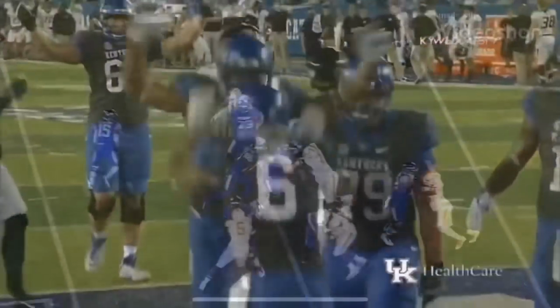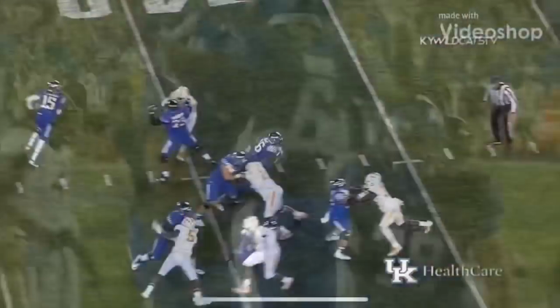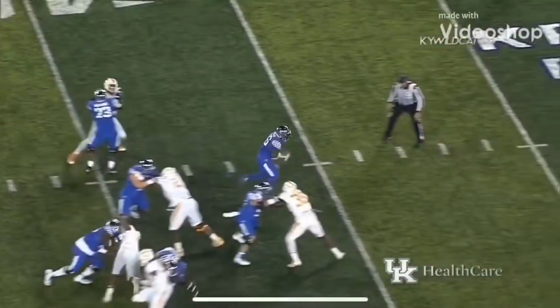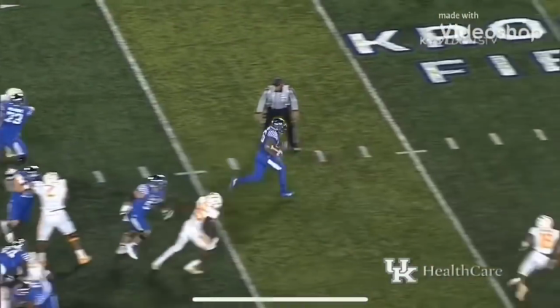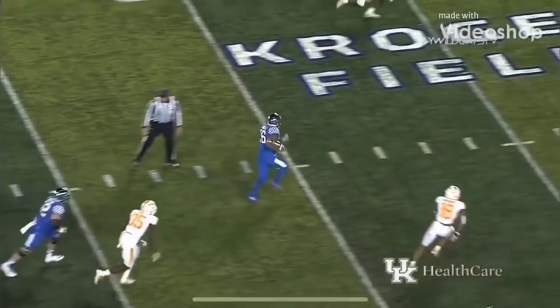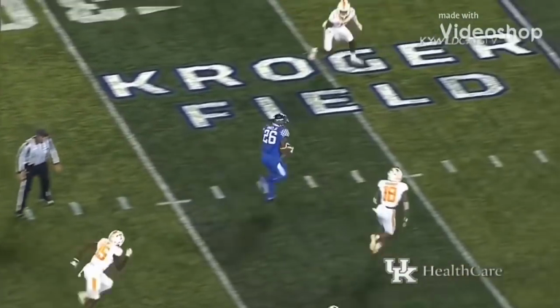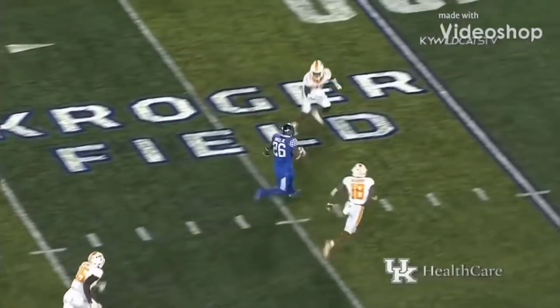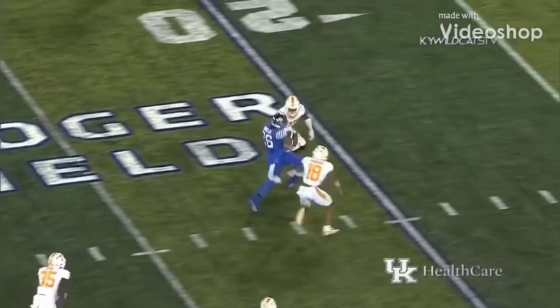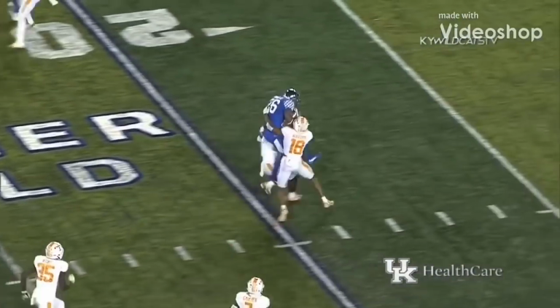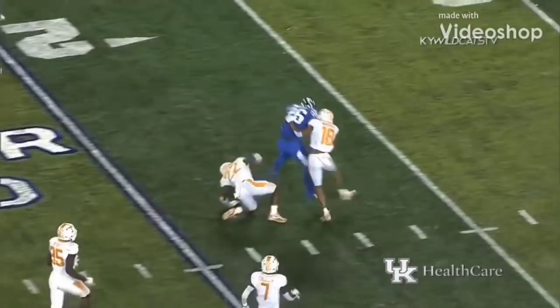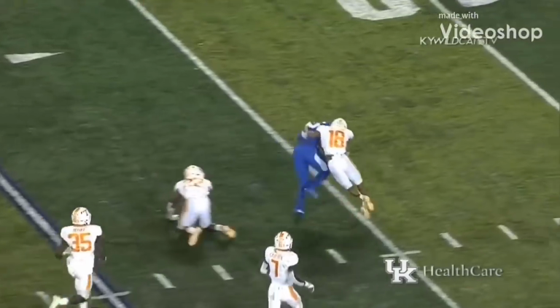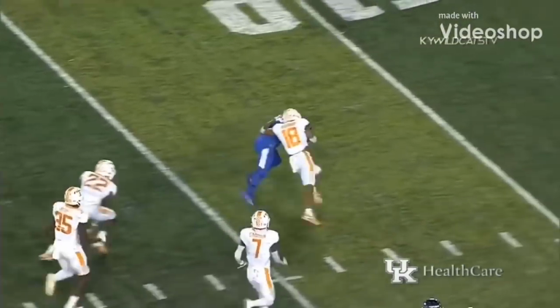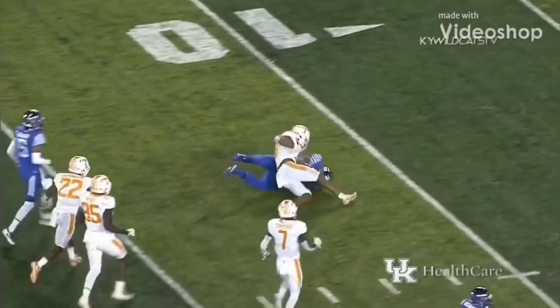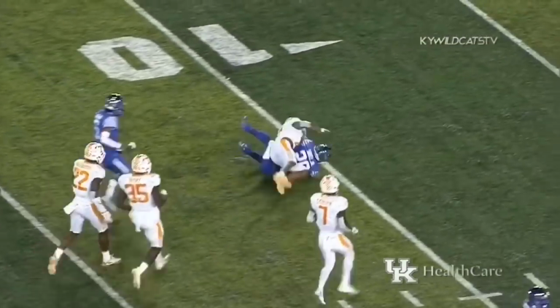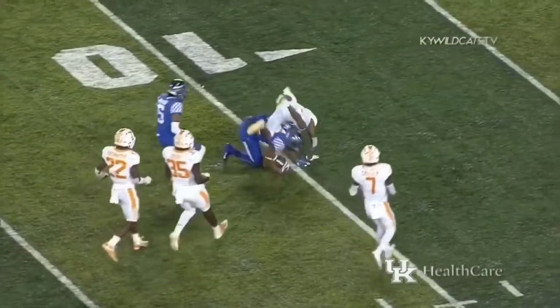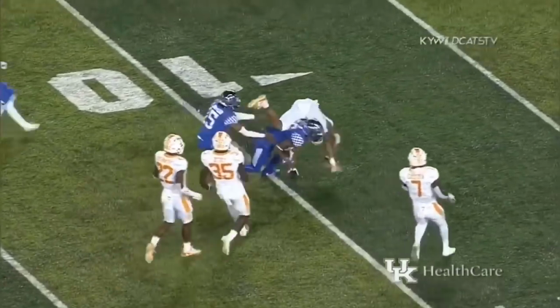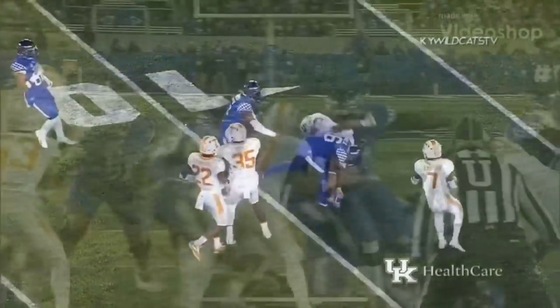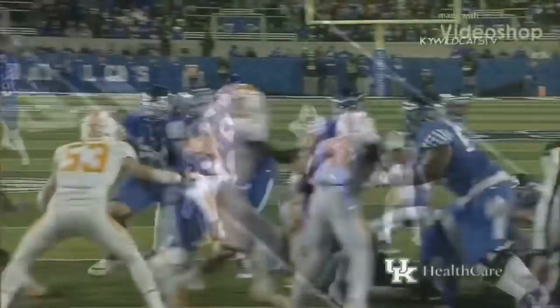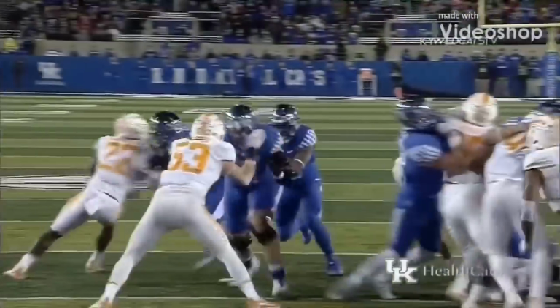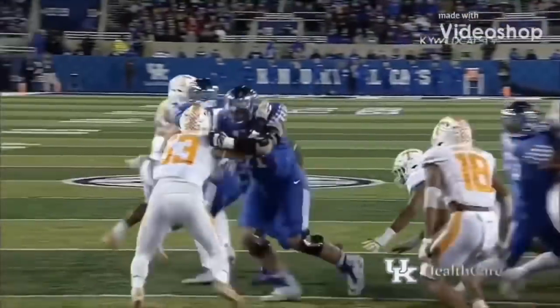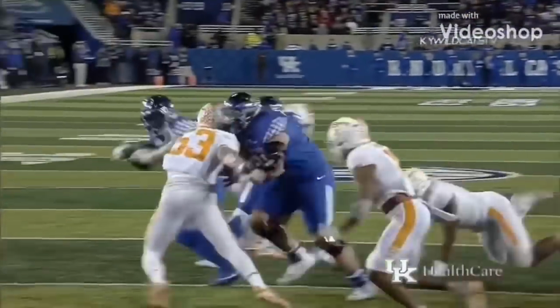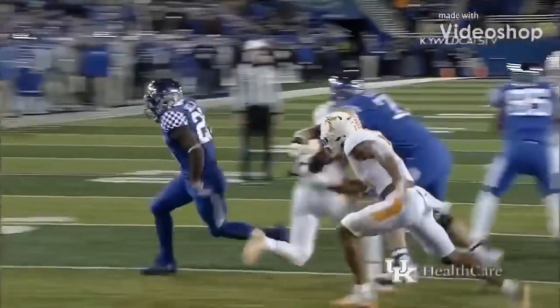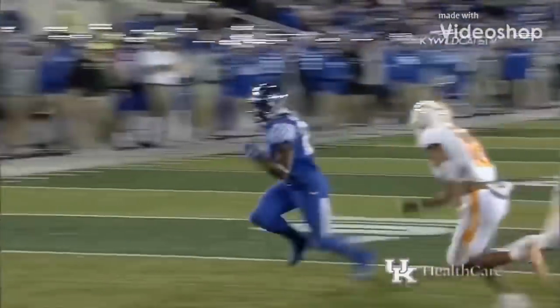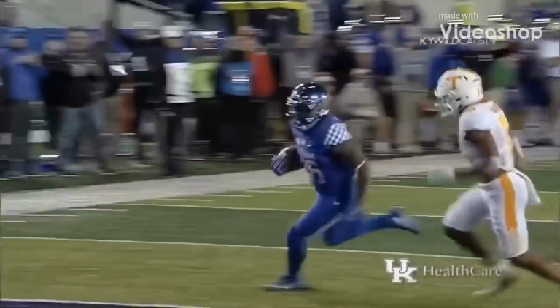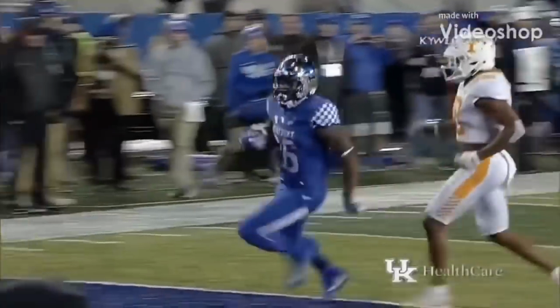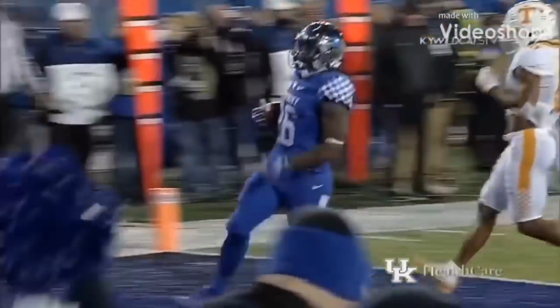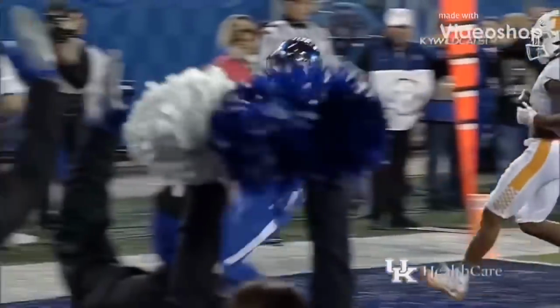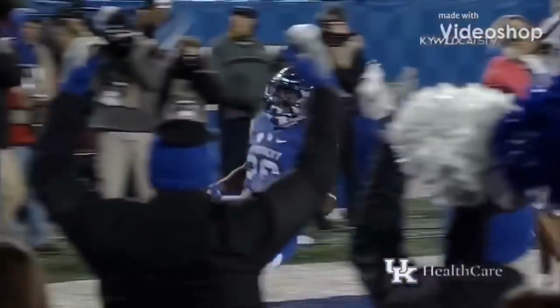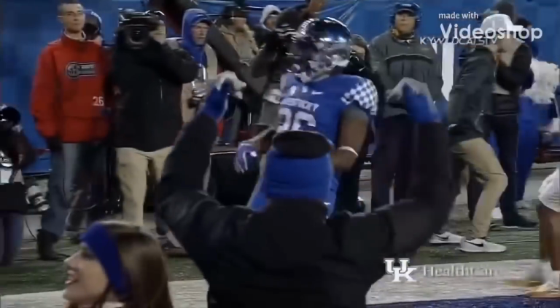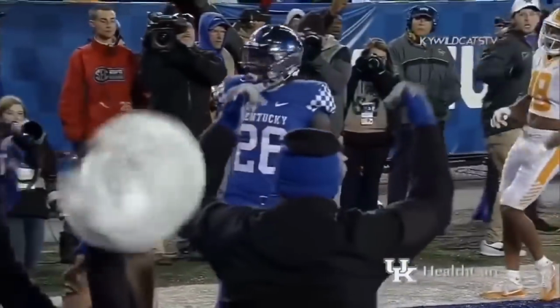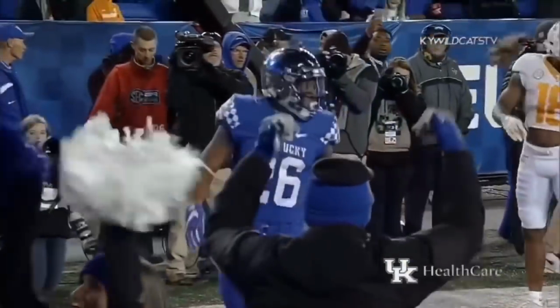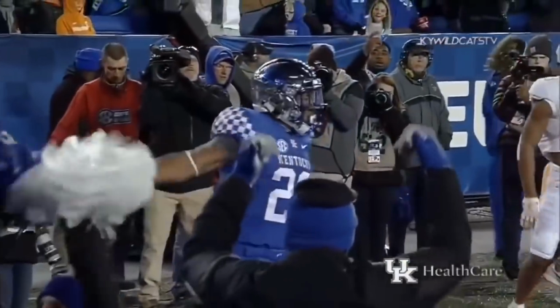Give it to him straight ahead — 35, 30, 25, 20 — and leaps across the 15 and goes down close. Gives it to Snell off right tackle and he'll go in standing up, touchdown Kentucky!